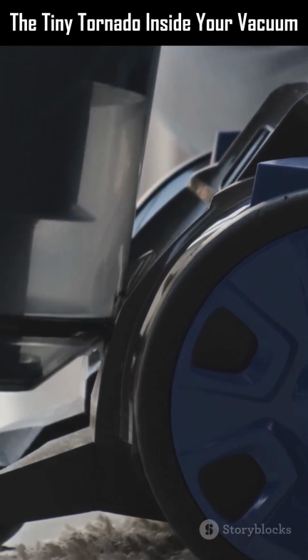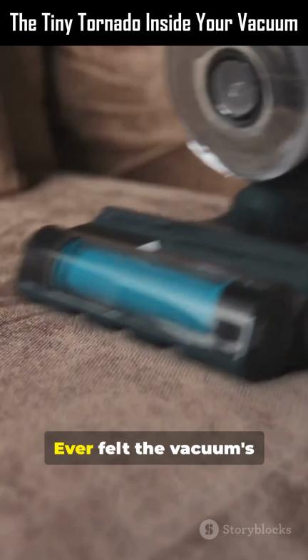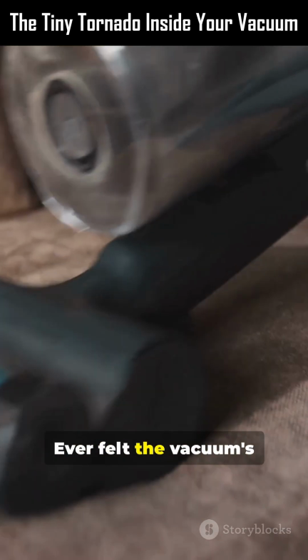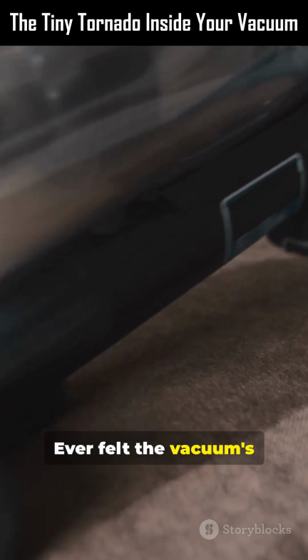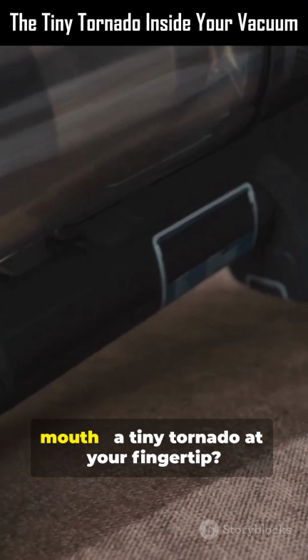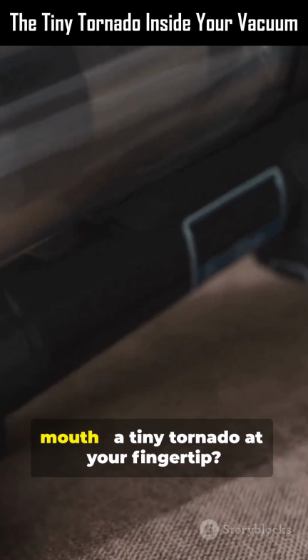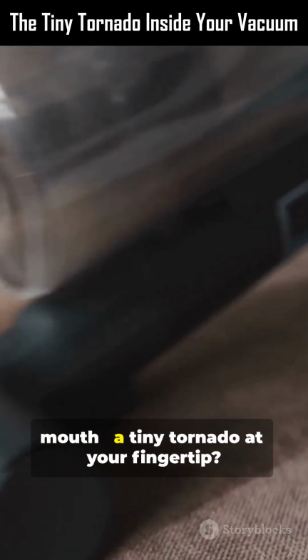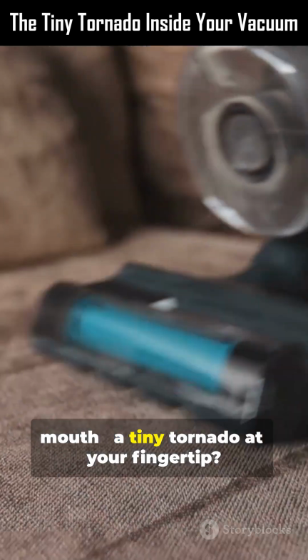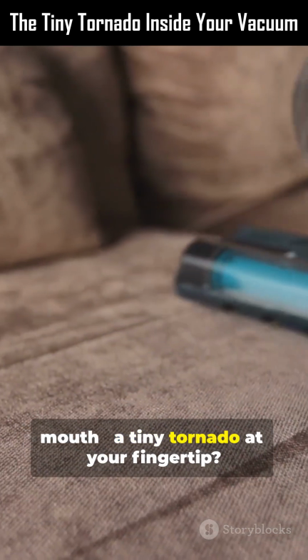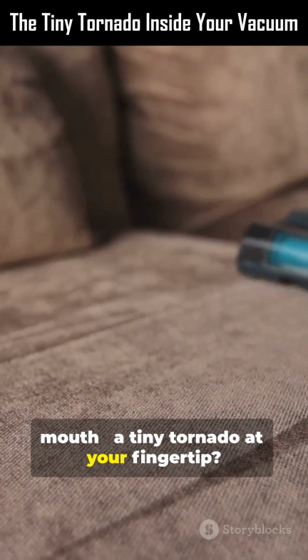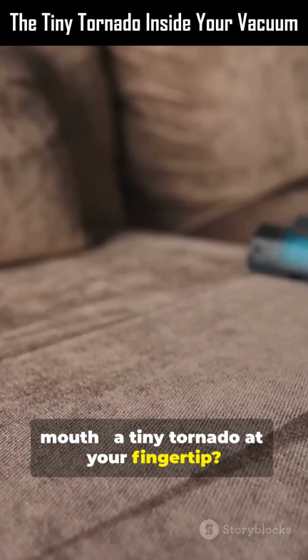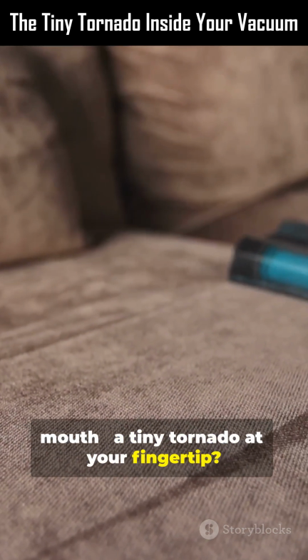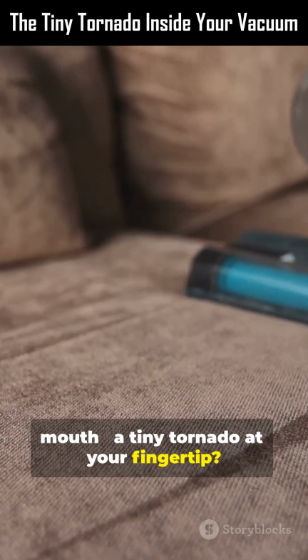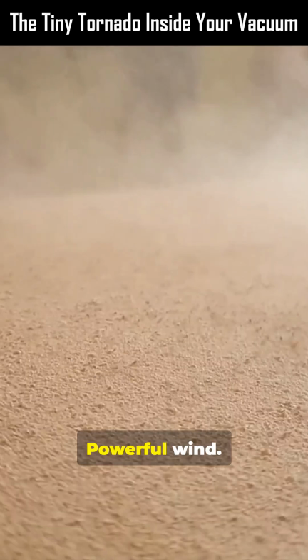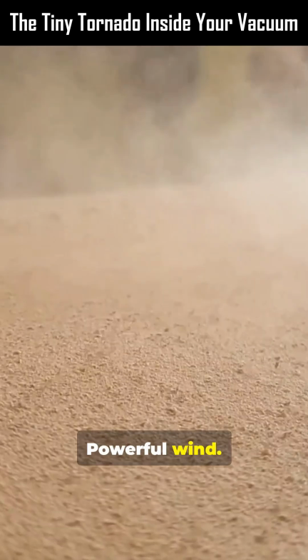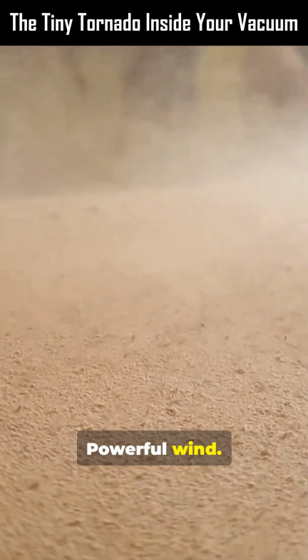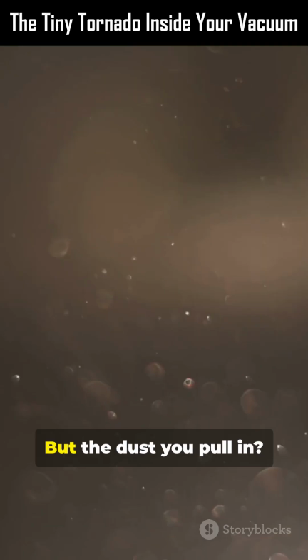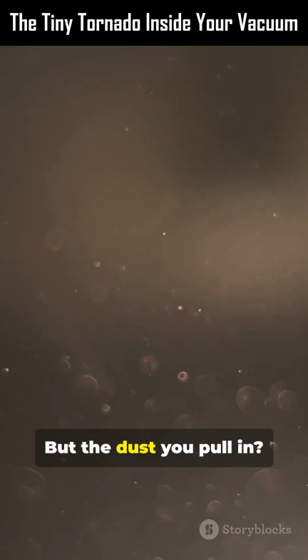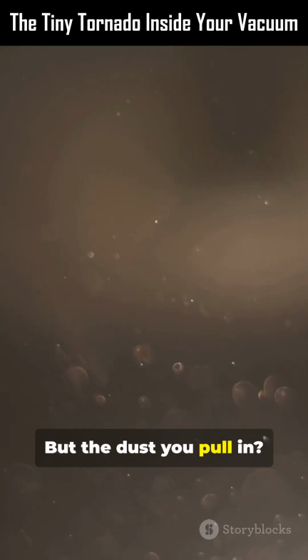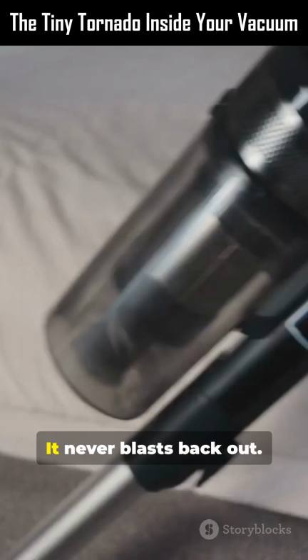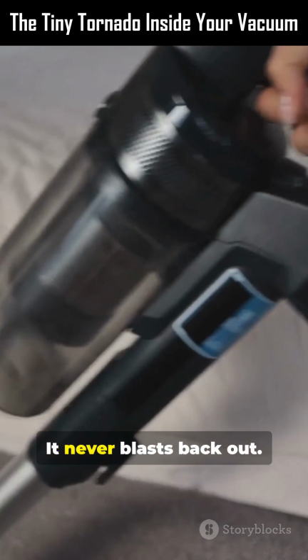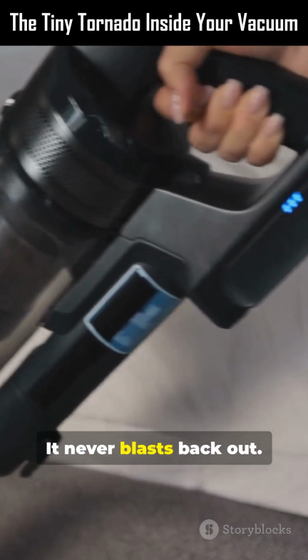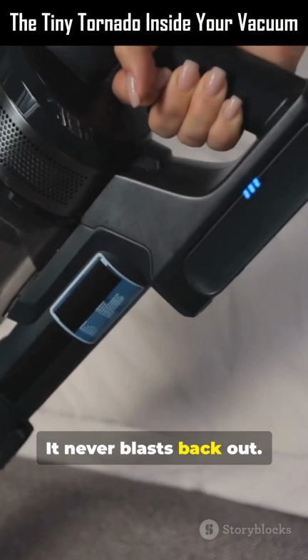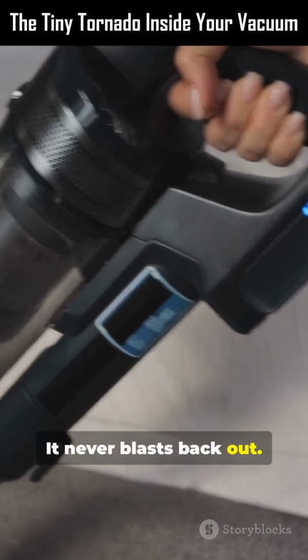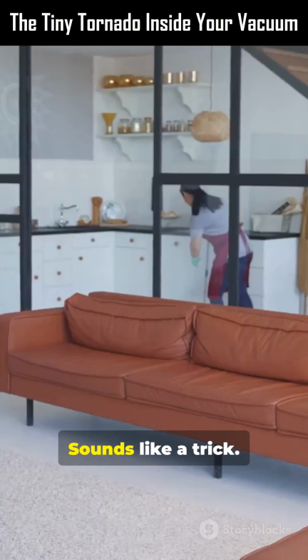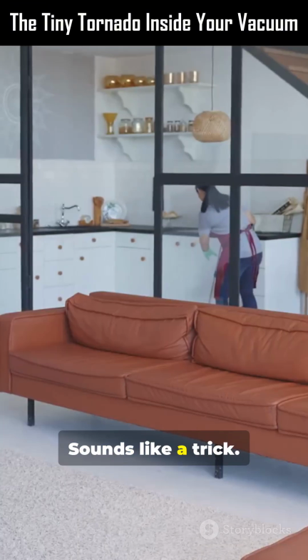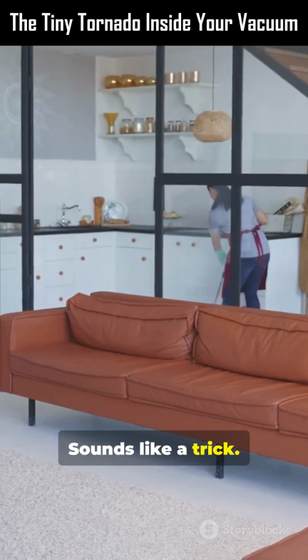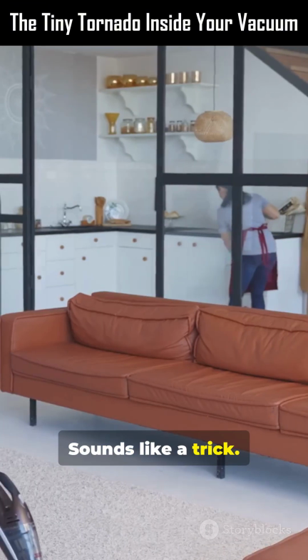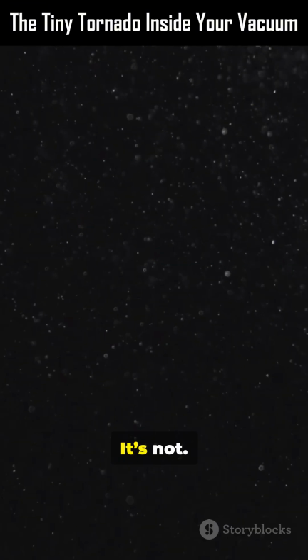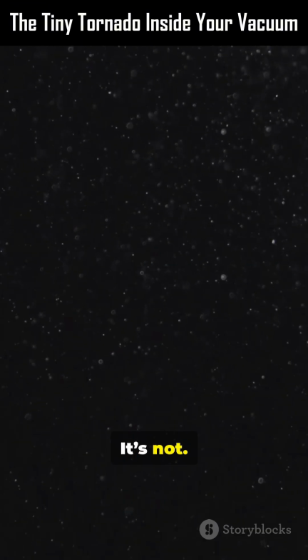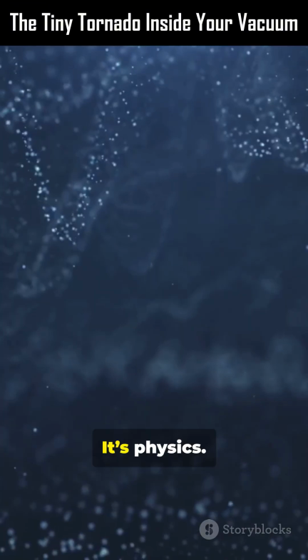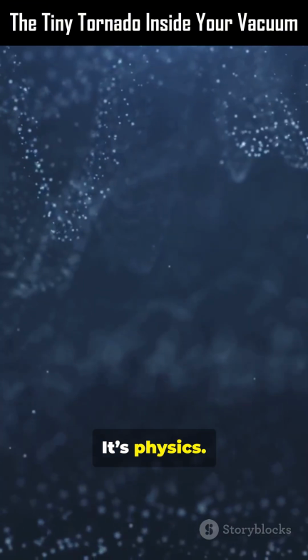Ever felt the vacuum's mouth? A tiny tornado at your fingertip? Powerful wind. But the dust you pull in, it never blasts back out. Sounds like a trick. It's not. It's physics.